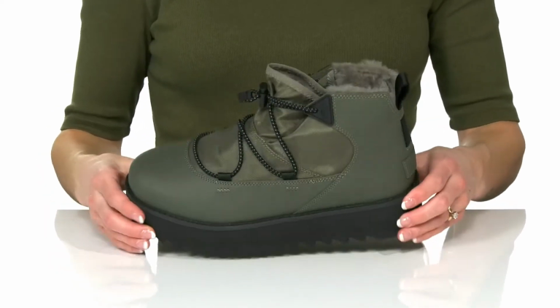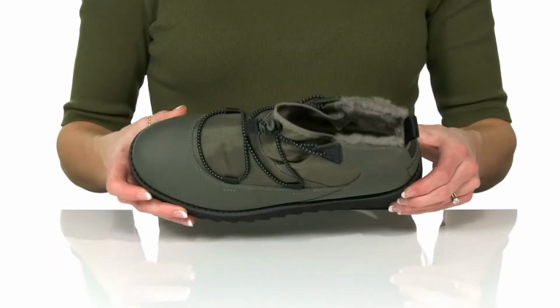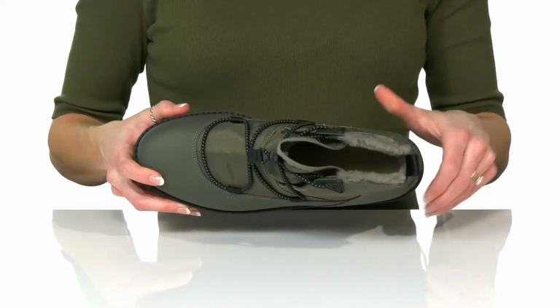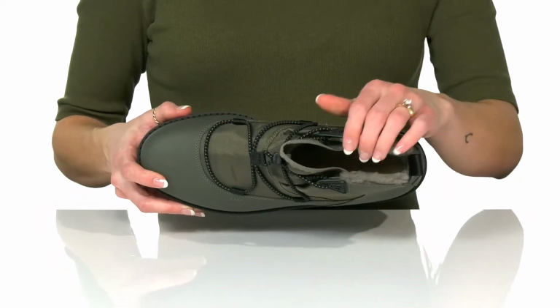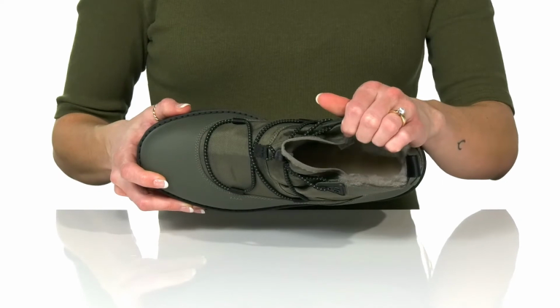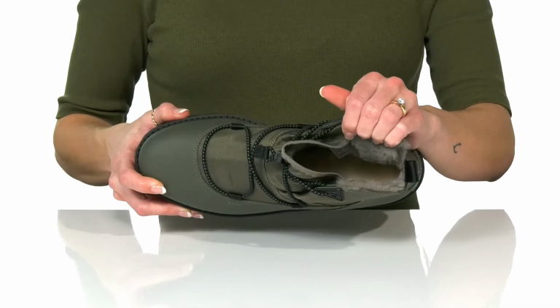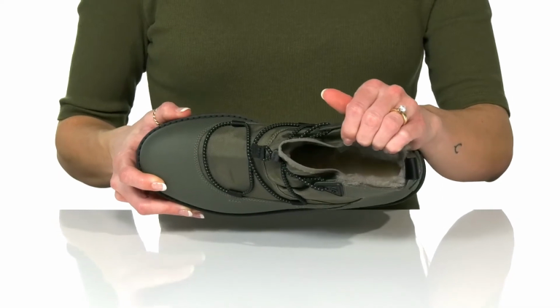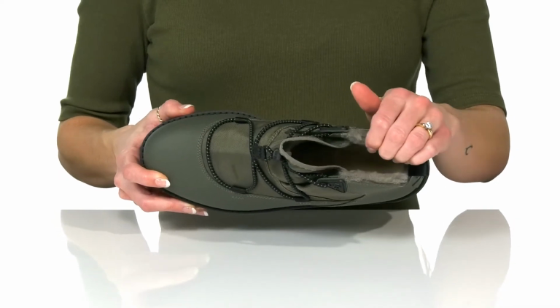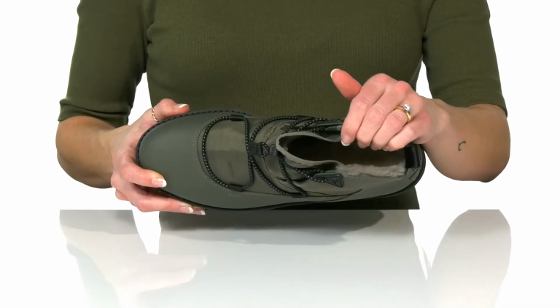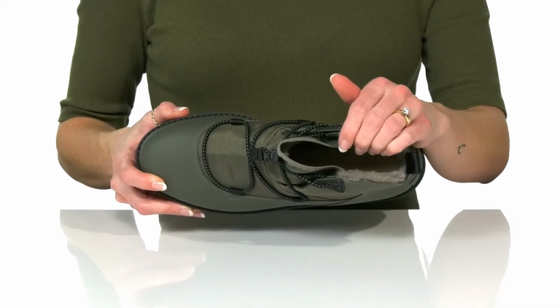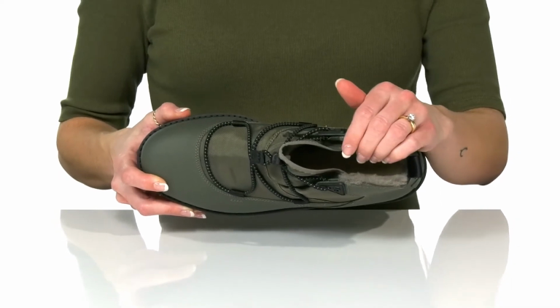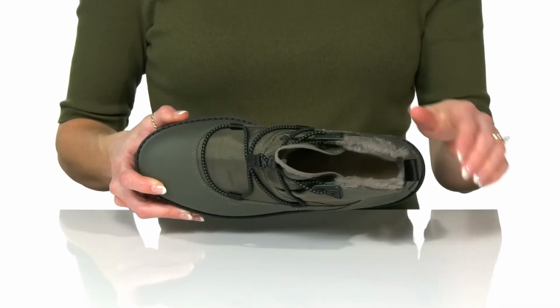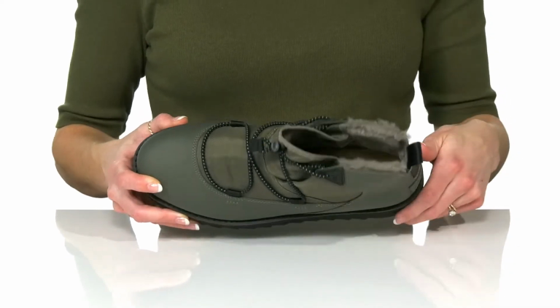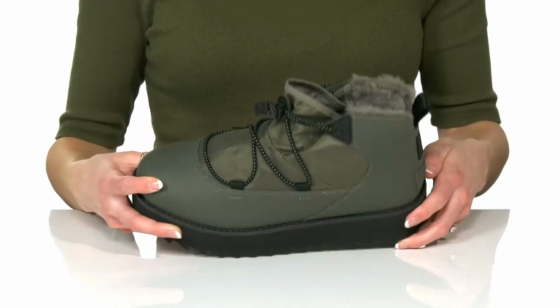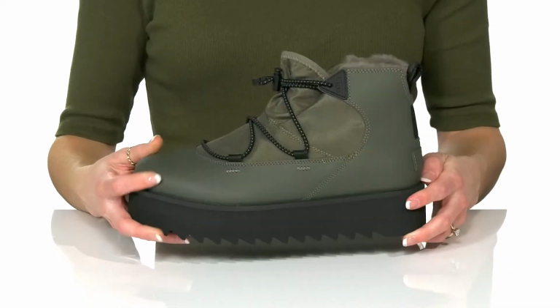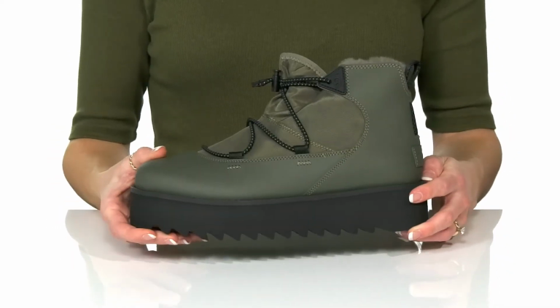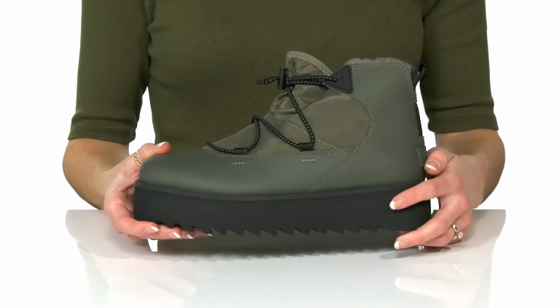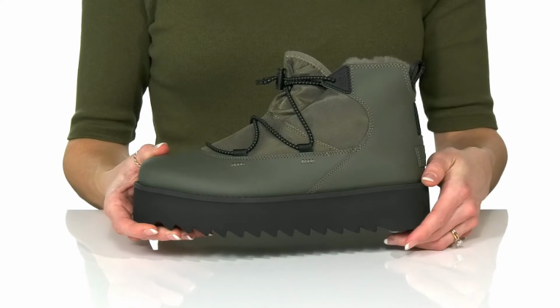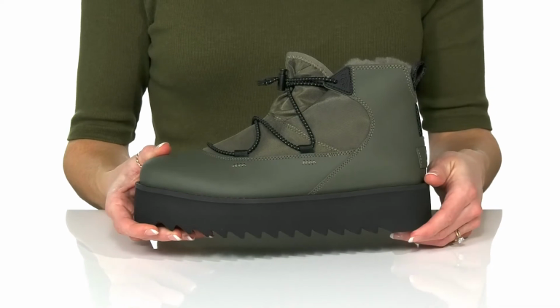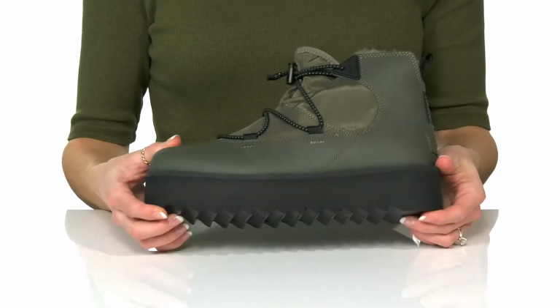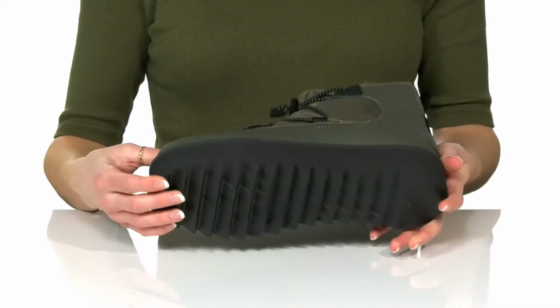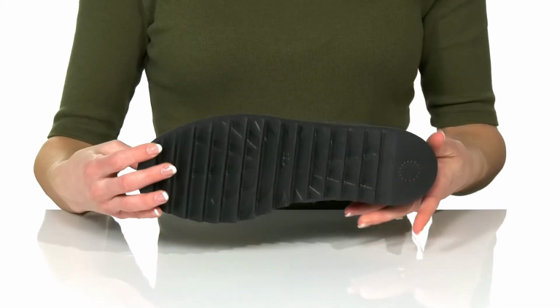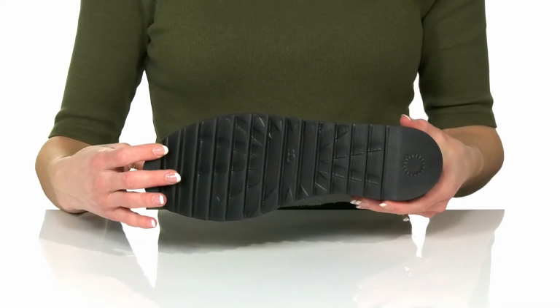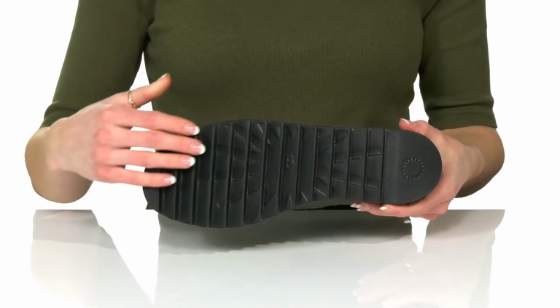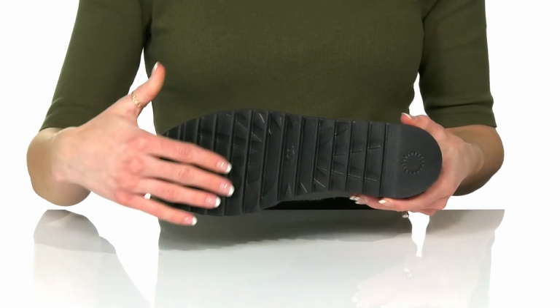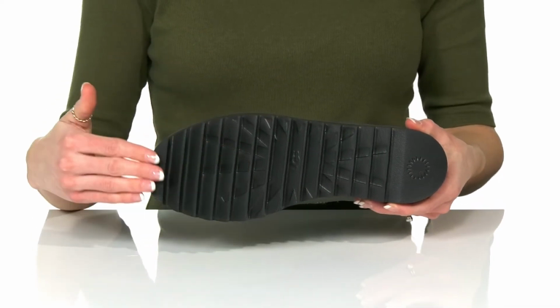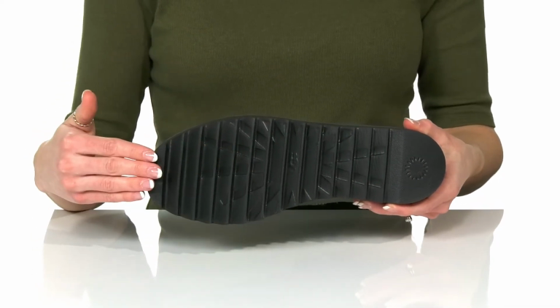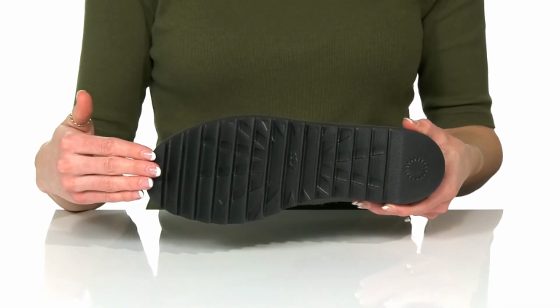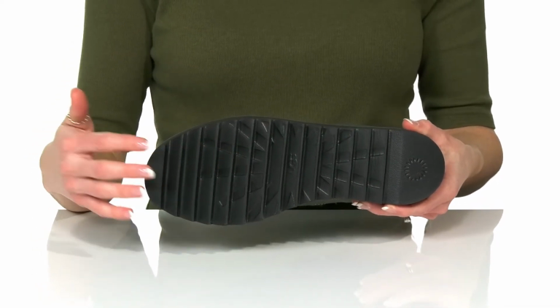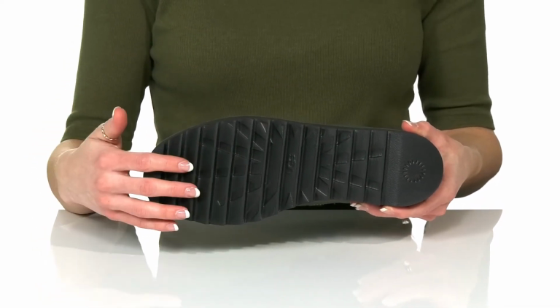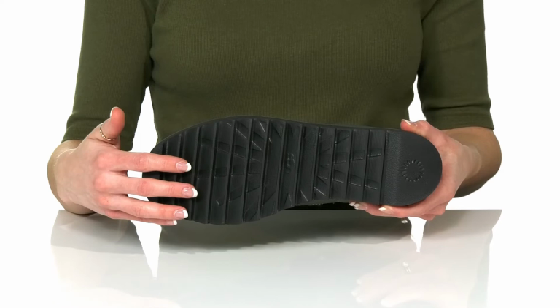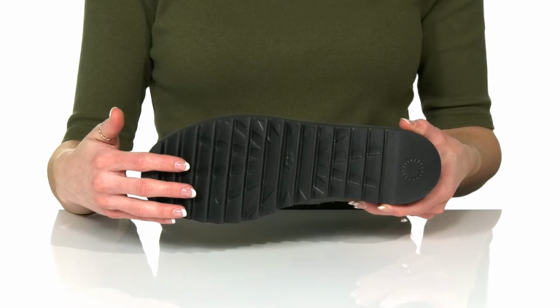These feature the Ugg plush lining inside that is super soft and cozy. There's a really trendy platform midsole, and underneath there's the Tread Light by Ugg outsole that is great for traction.